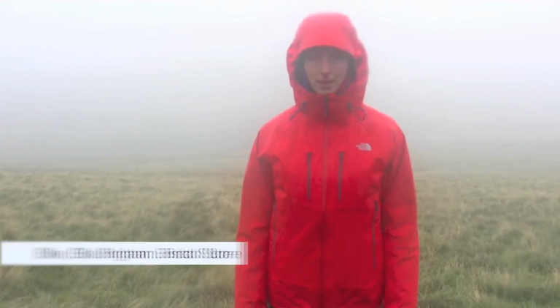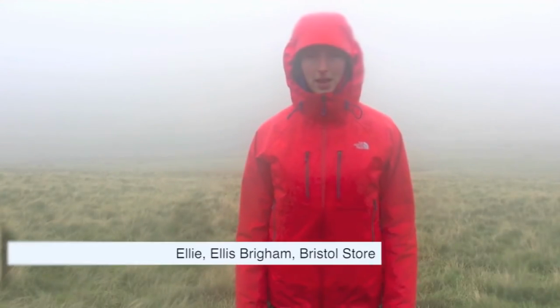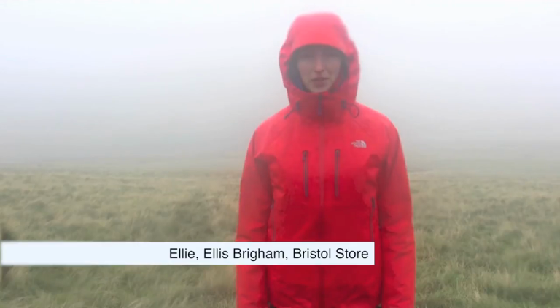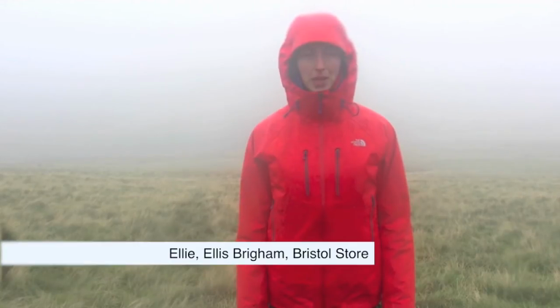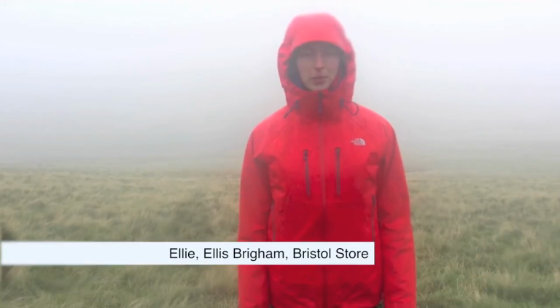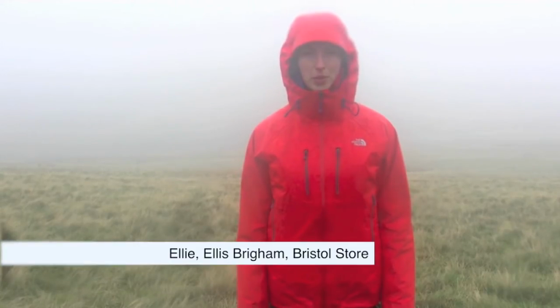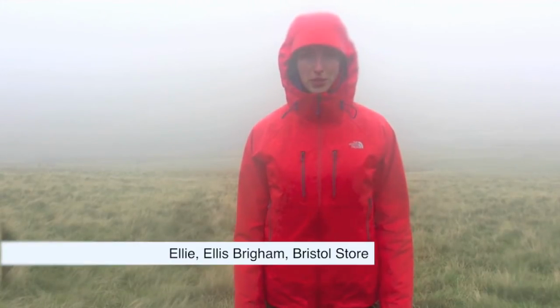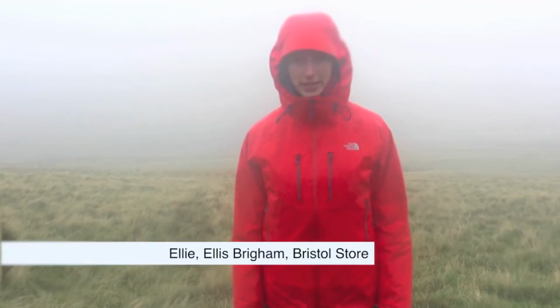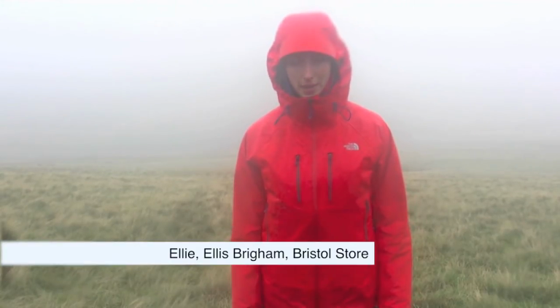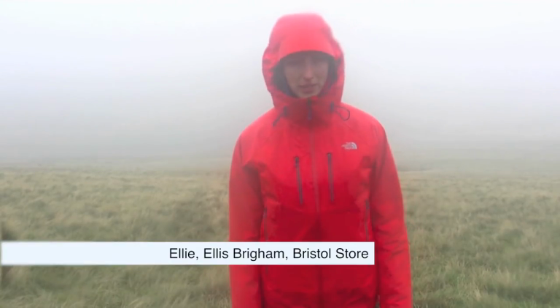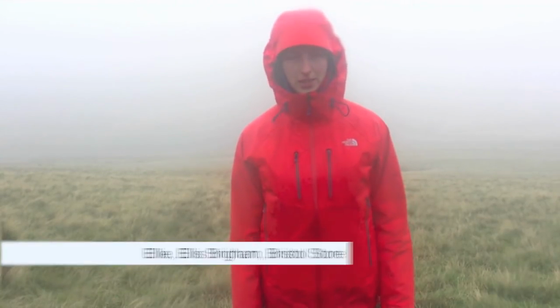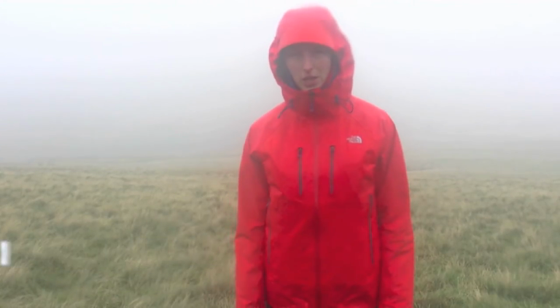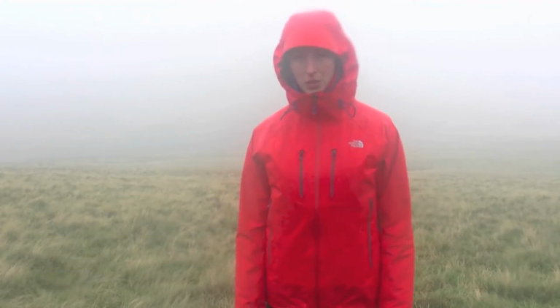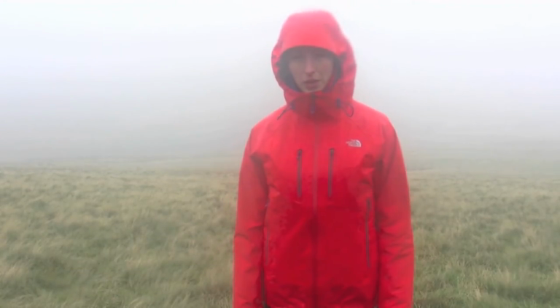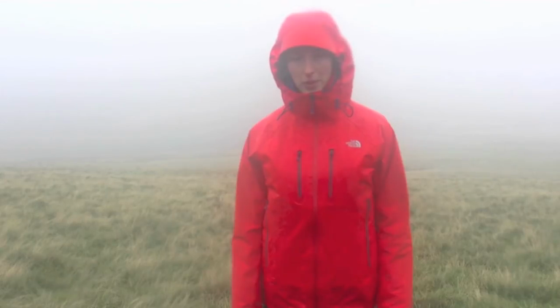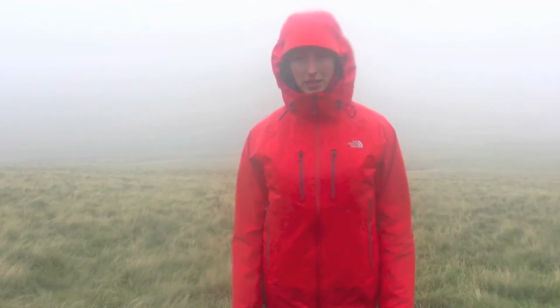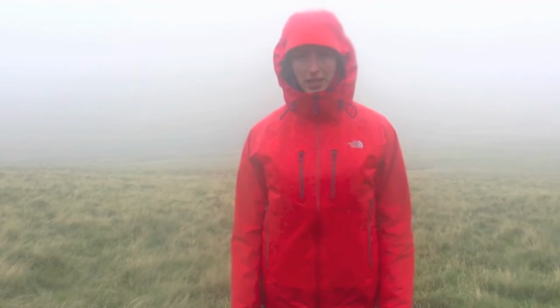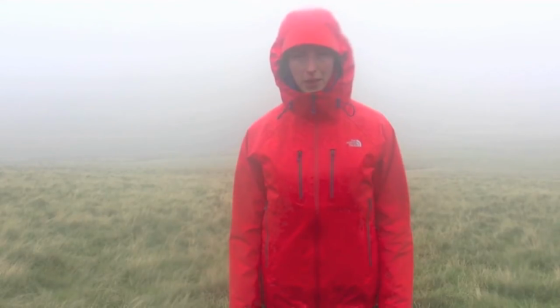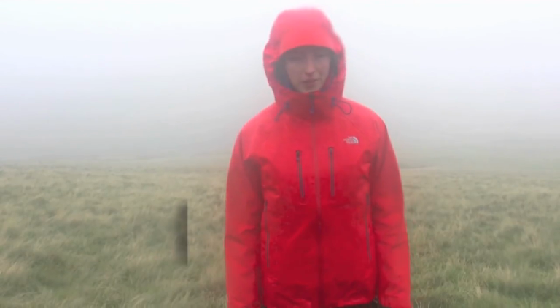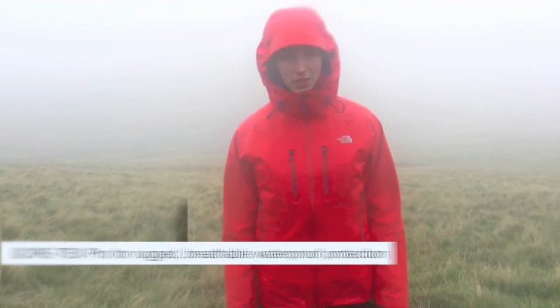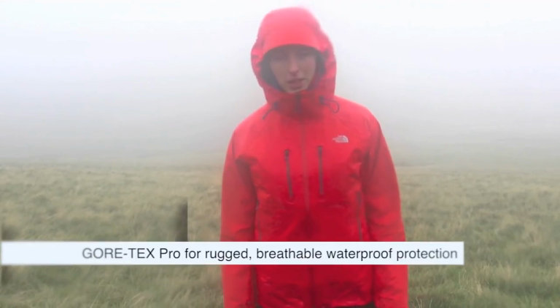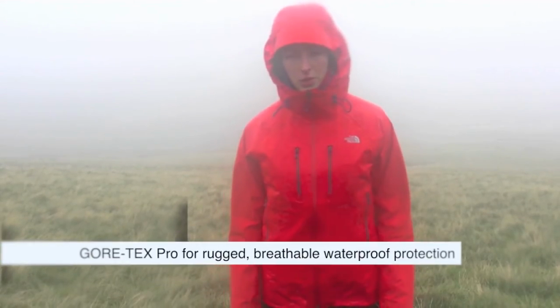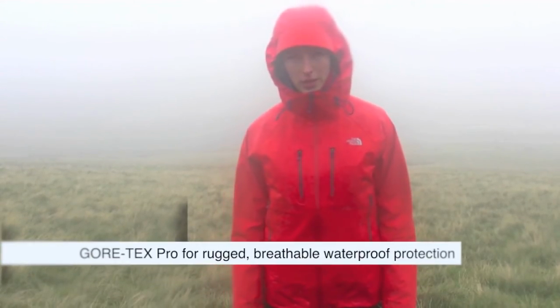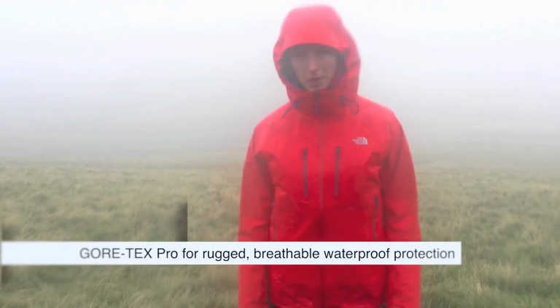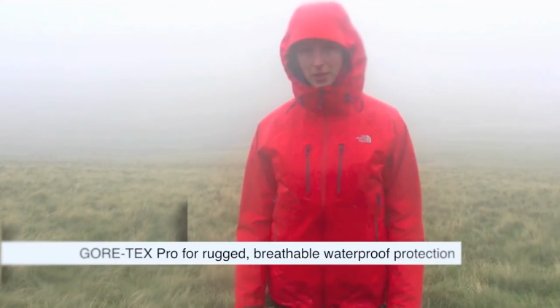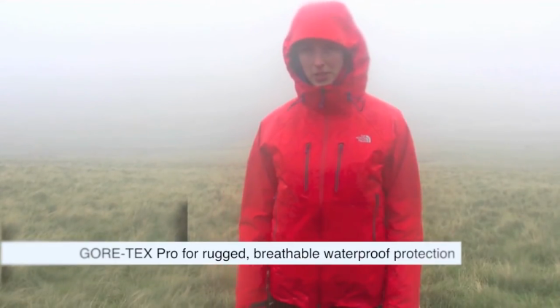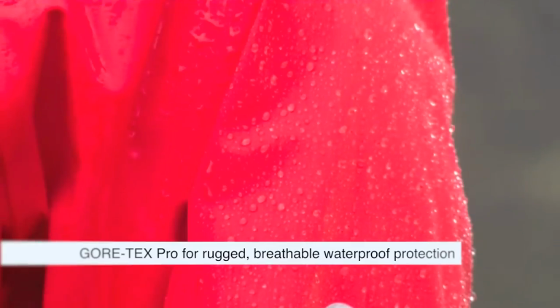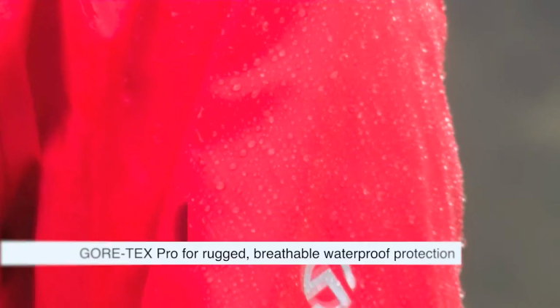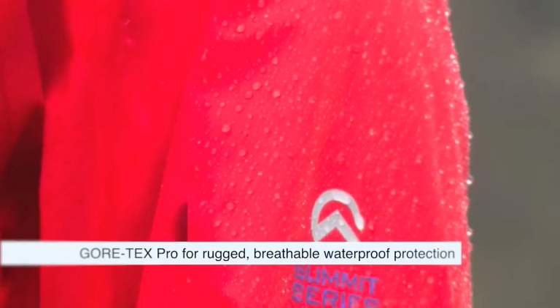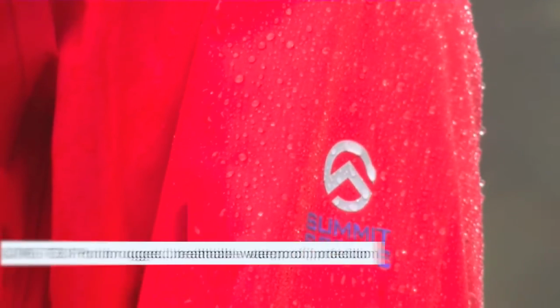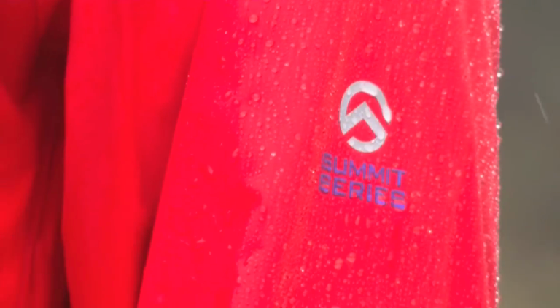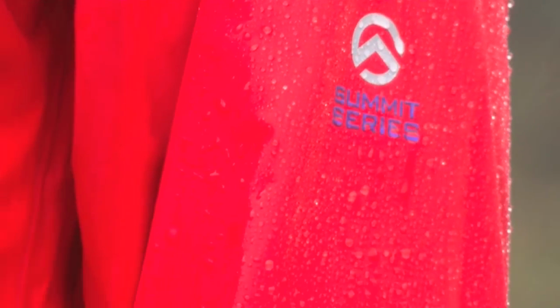Hi, I'm Ellie from the Ellis Brigham store in Bristol and today I'm here testing the new North Face Women's Kachatna jacket. It features the new Gore-Tex Pro material which is keeping me nice and dry on this wet day in the Brecon Beacons.